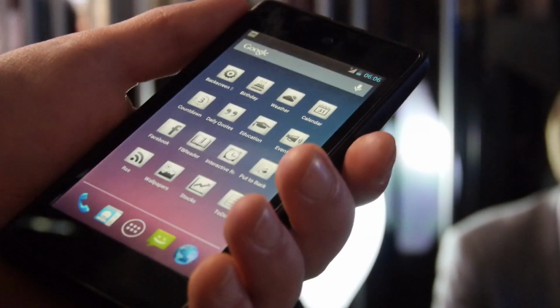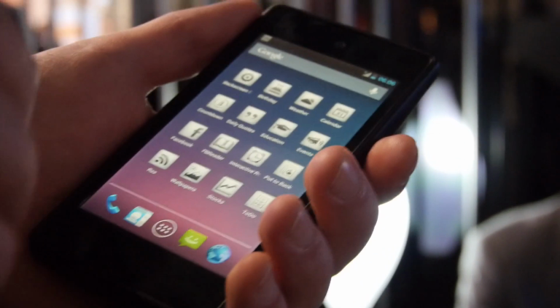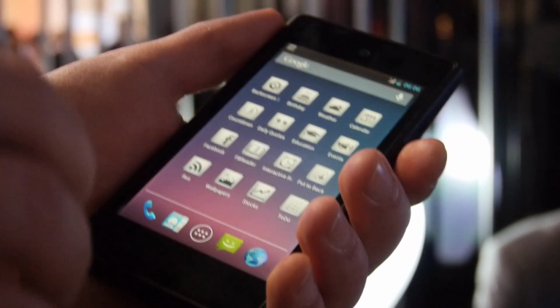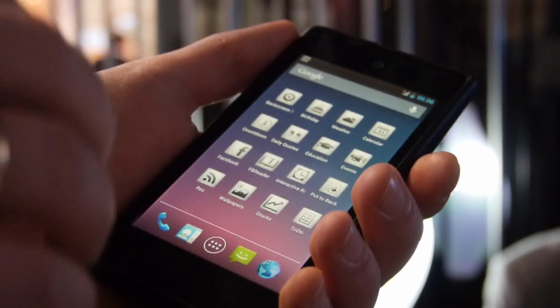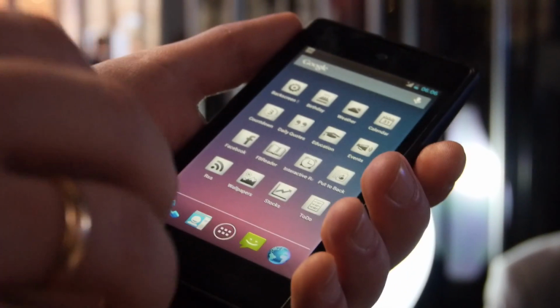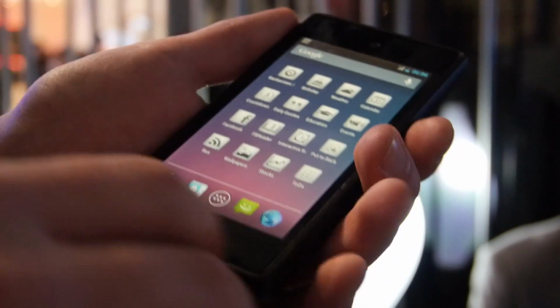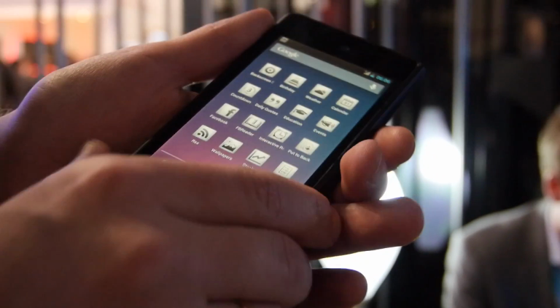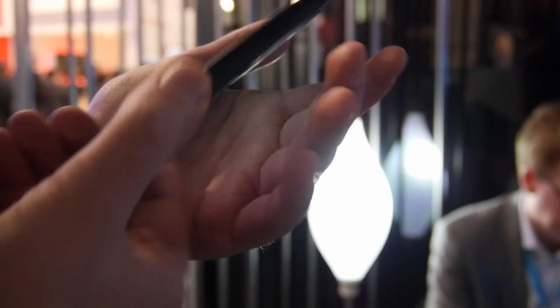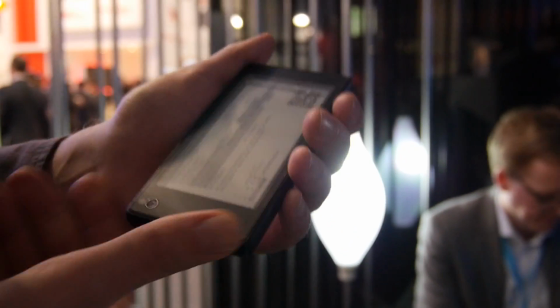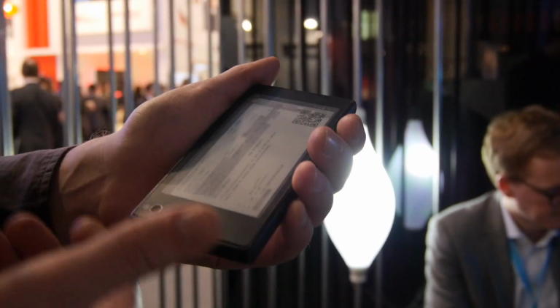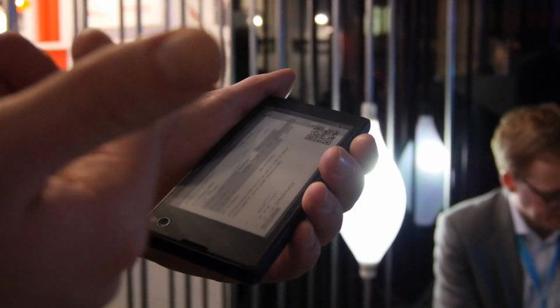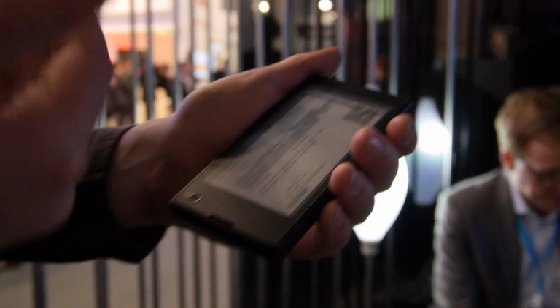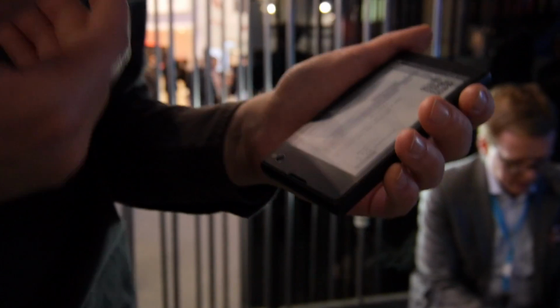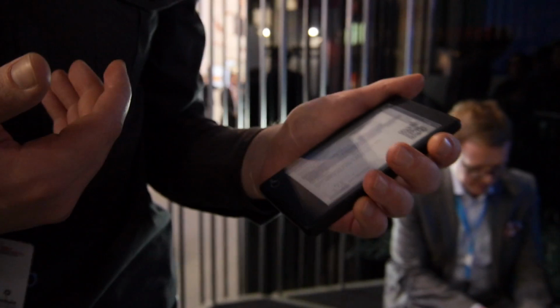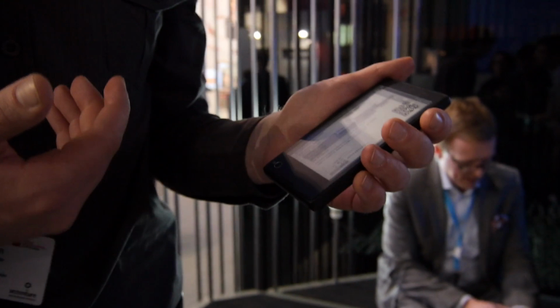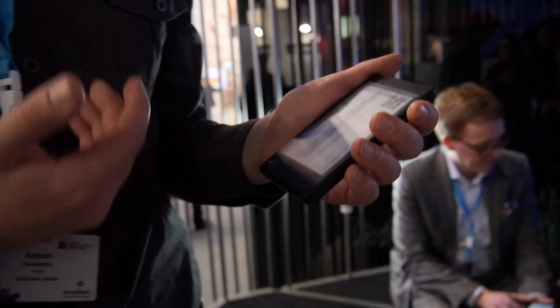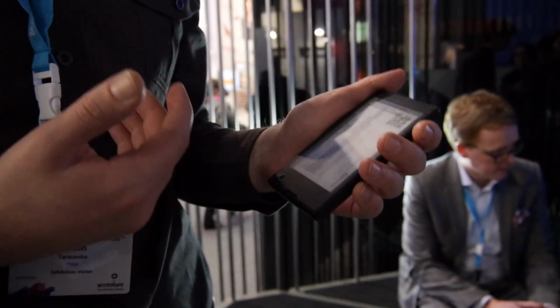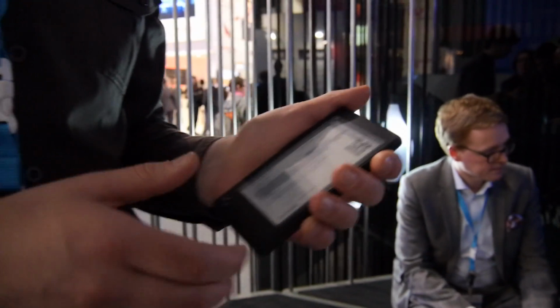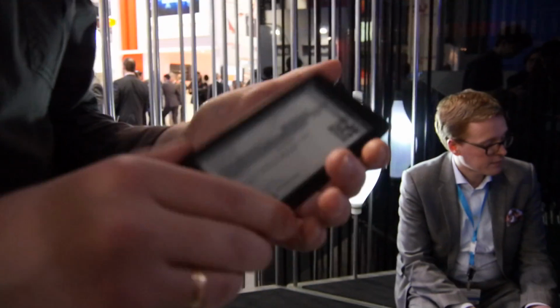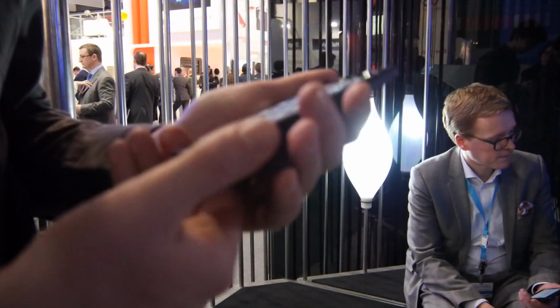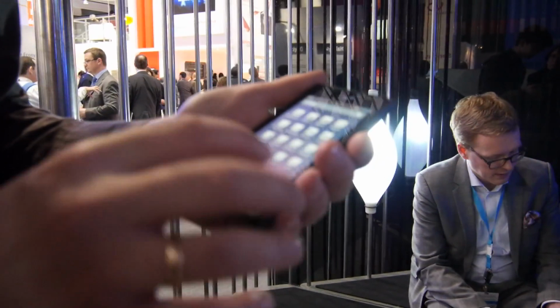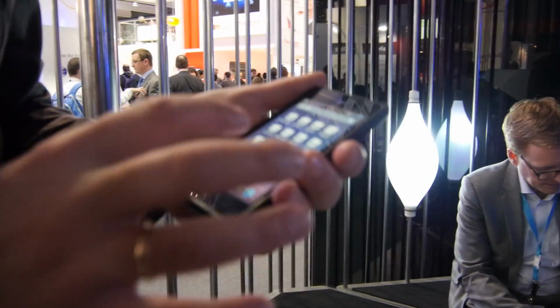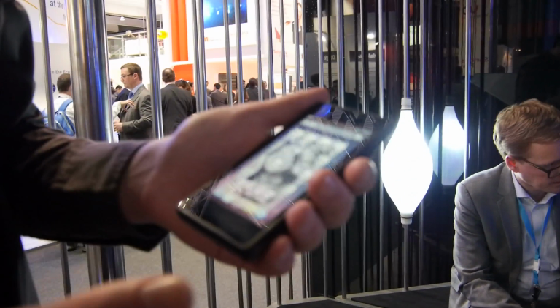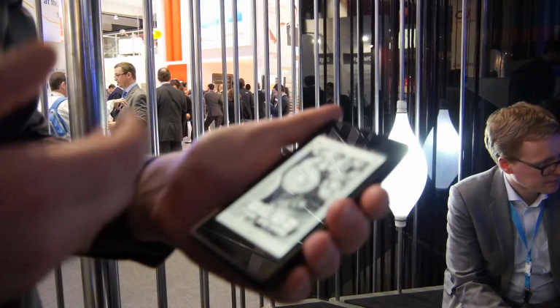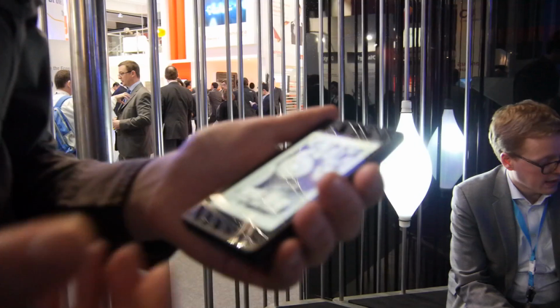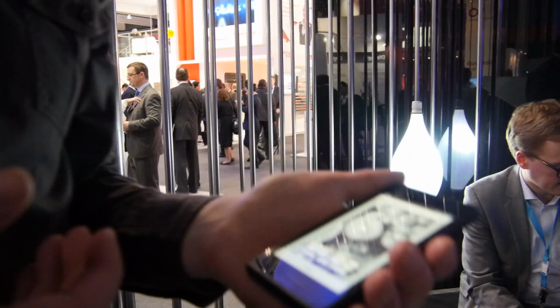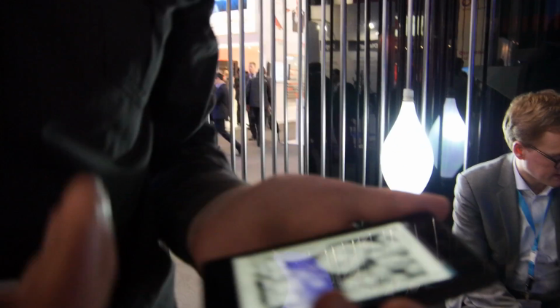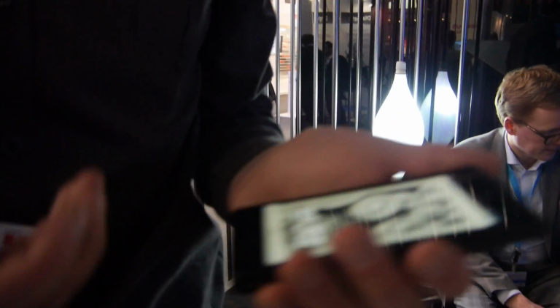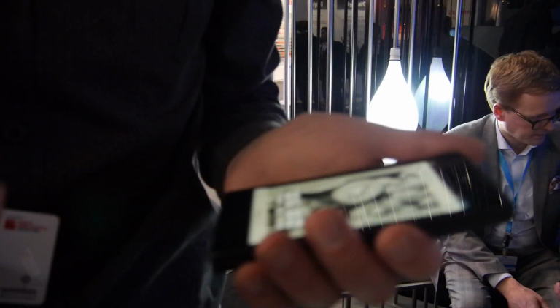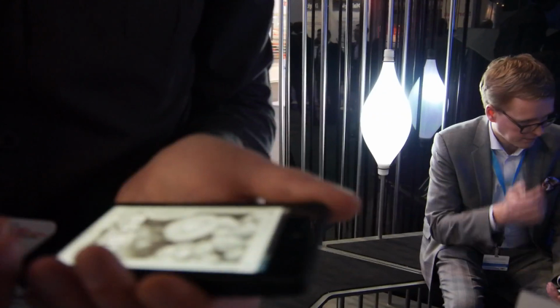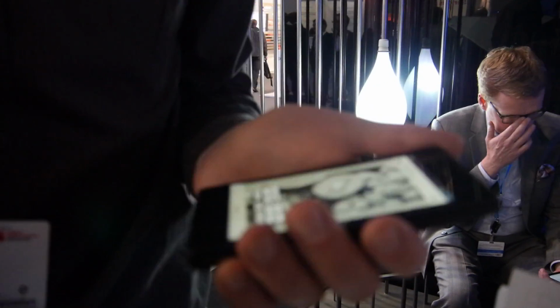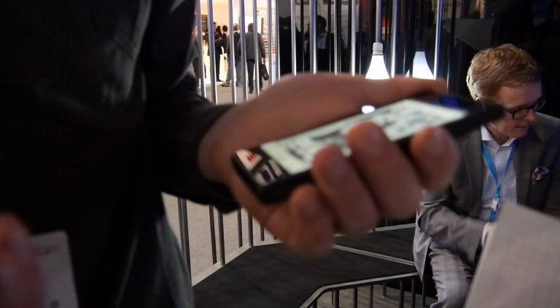This is a 4.3 inch screen. On the back side it has an EPD screen from EIM. What's basically the idea of a two screen phone, why it's needed?